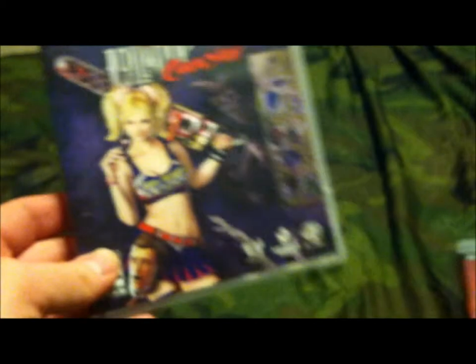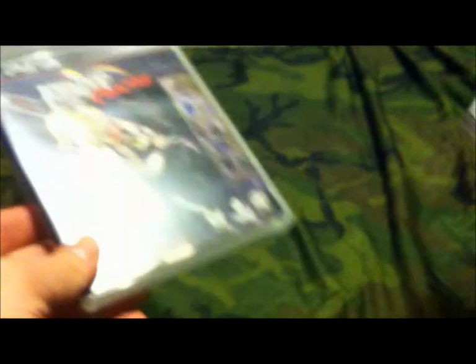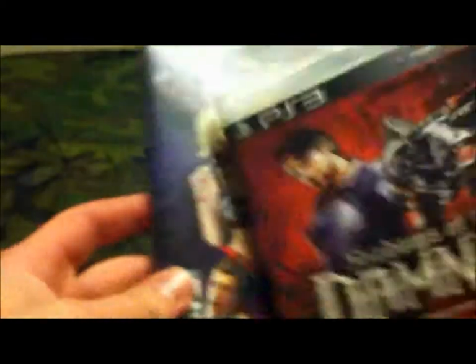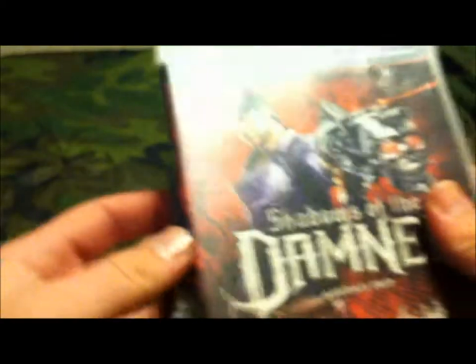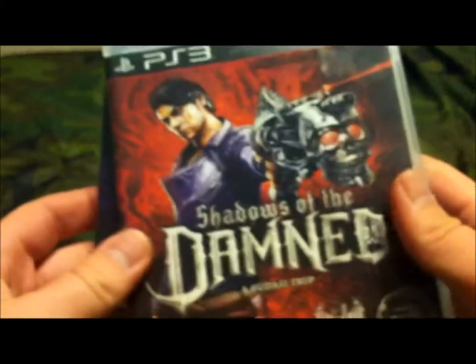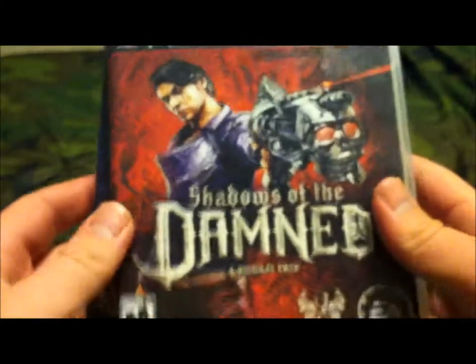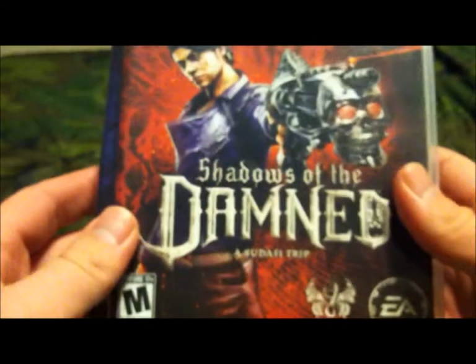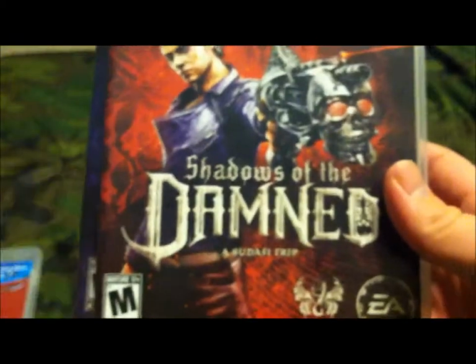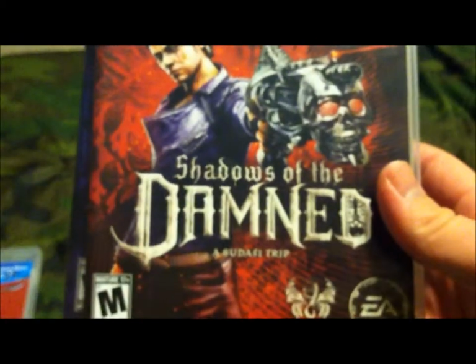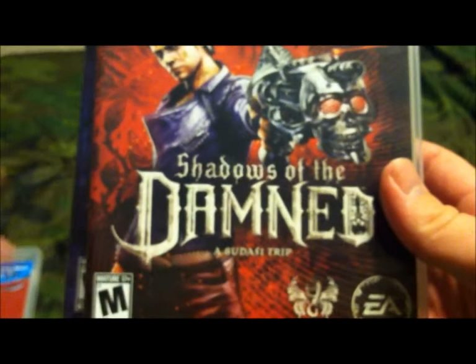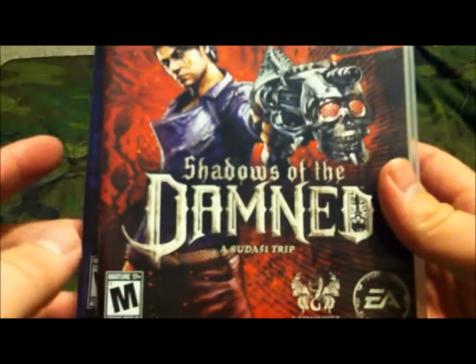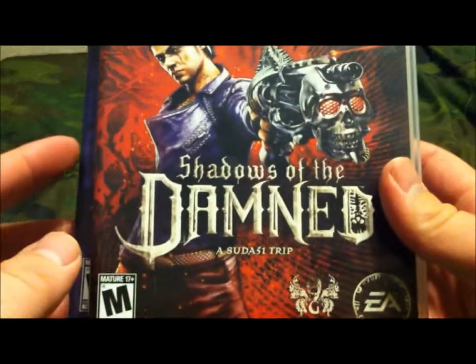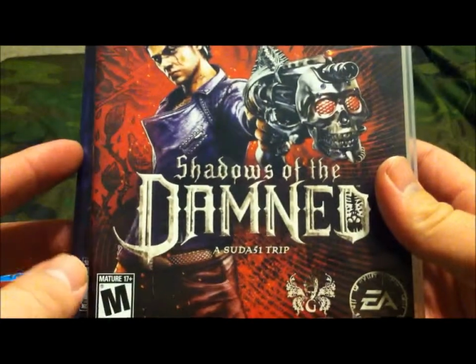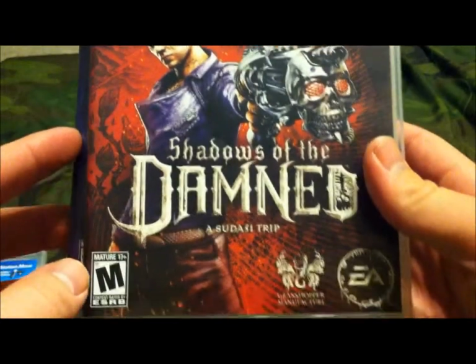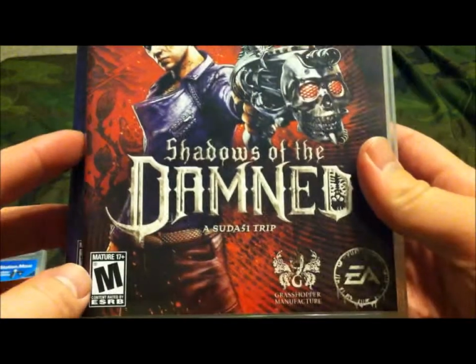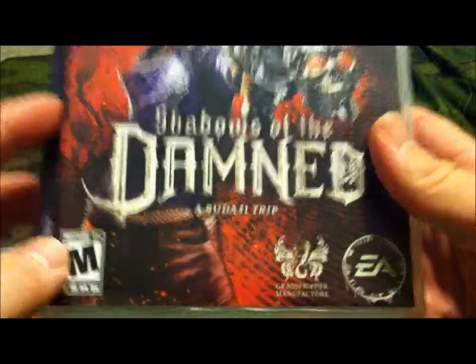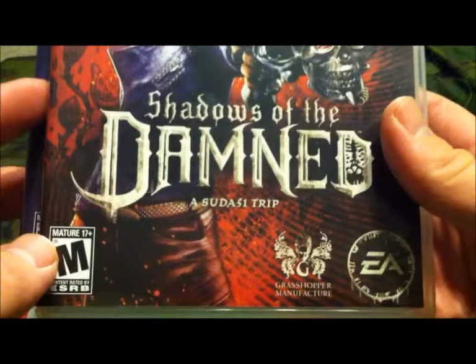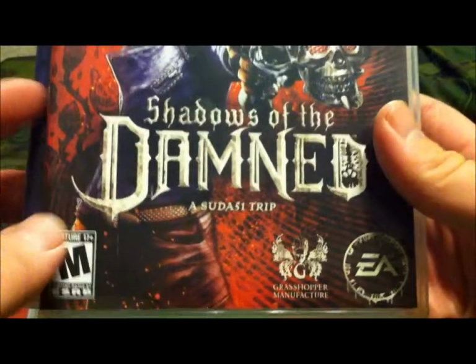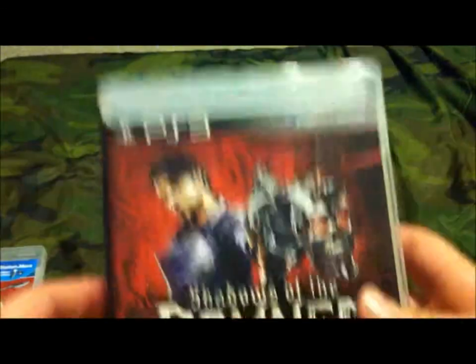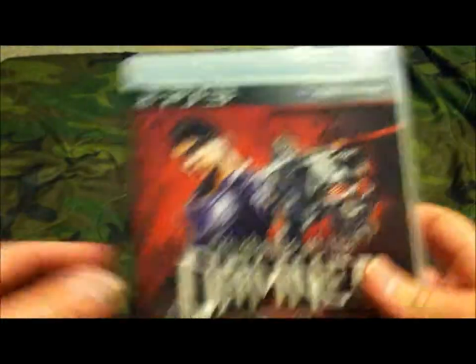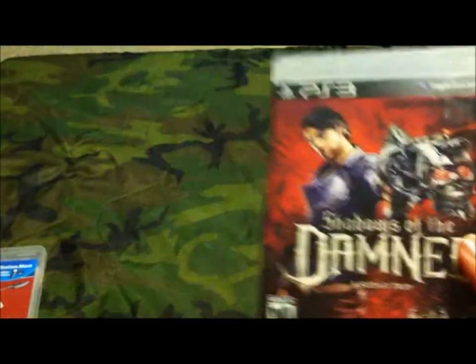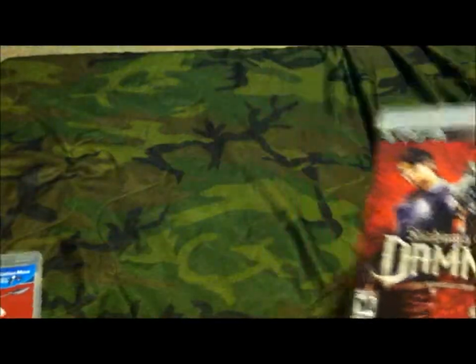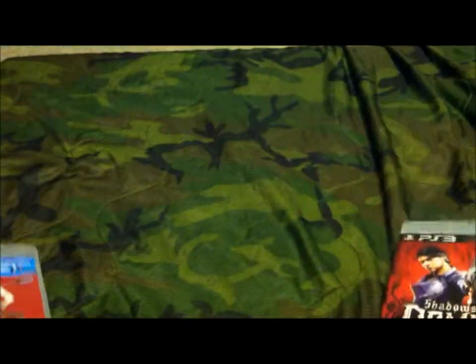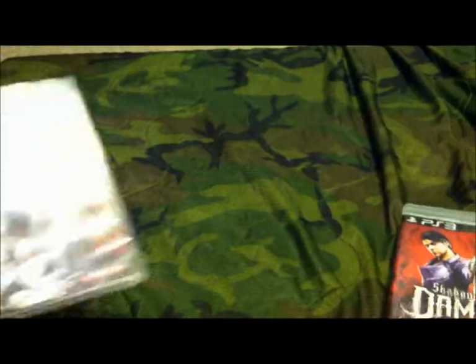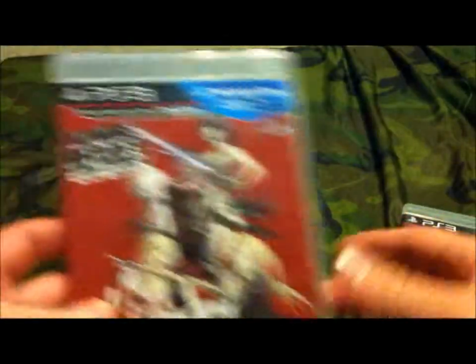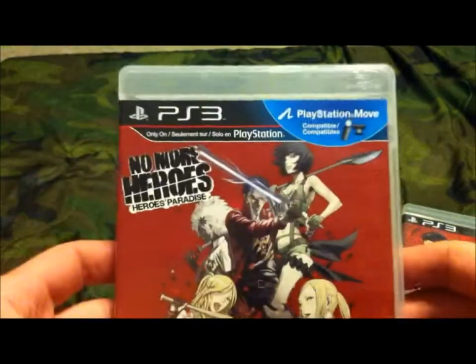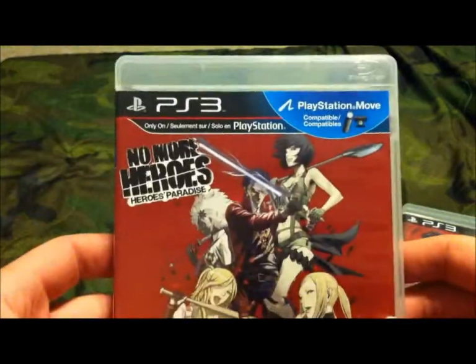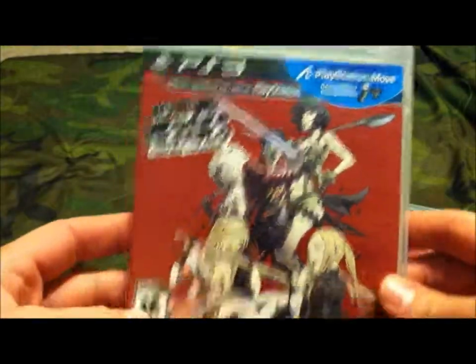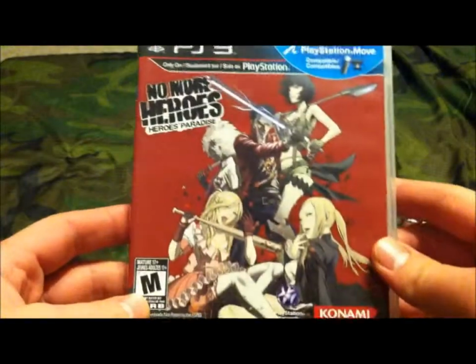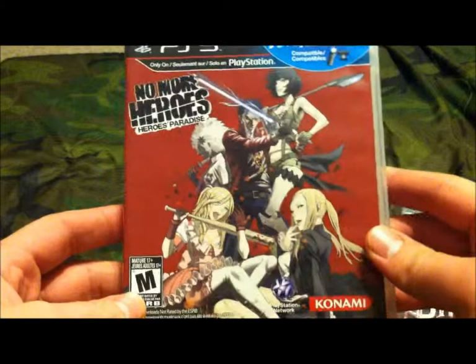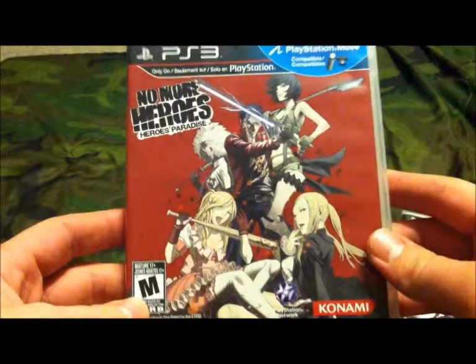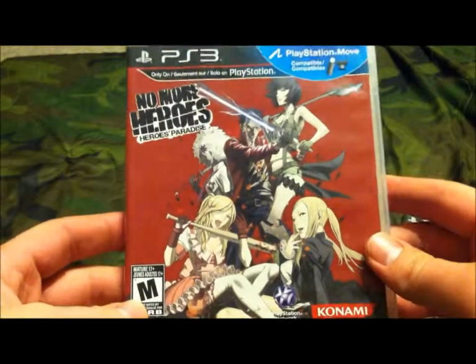It was made by Suda51 — you may know him because he made Shadows of the Damned, also by Grasshopper Manufacturer. He also had some help in making No More Heroes for the Wii.